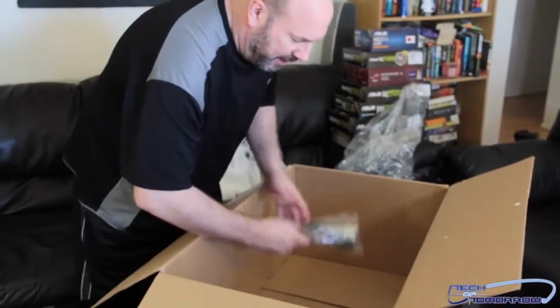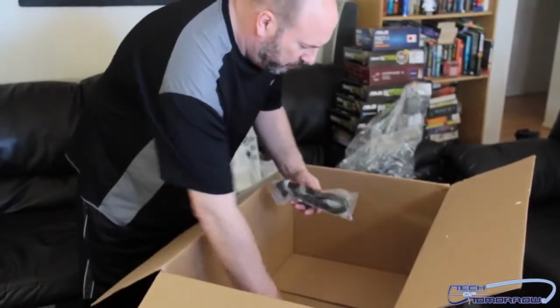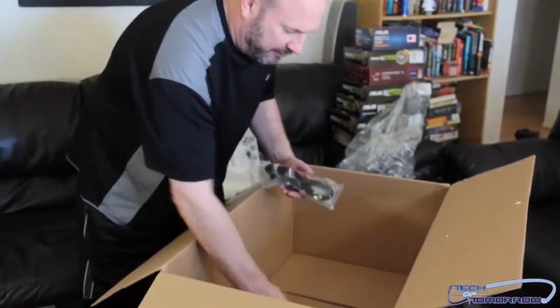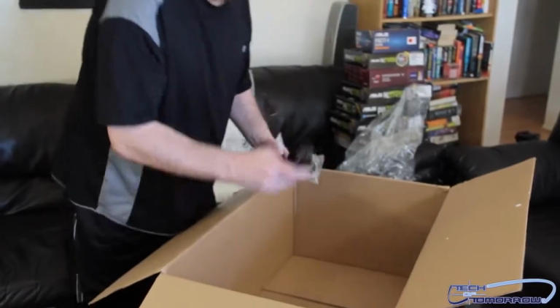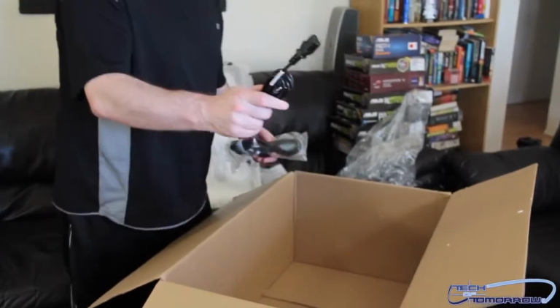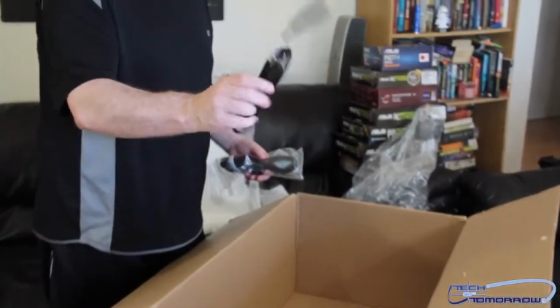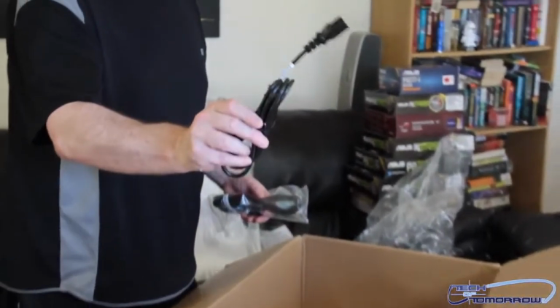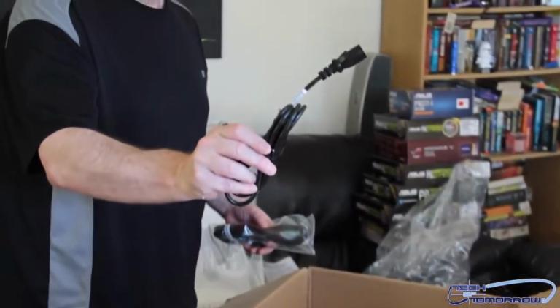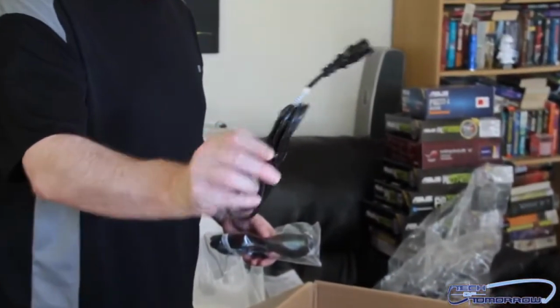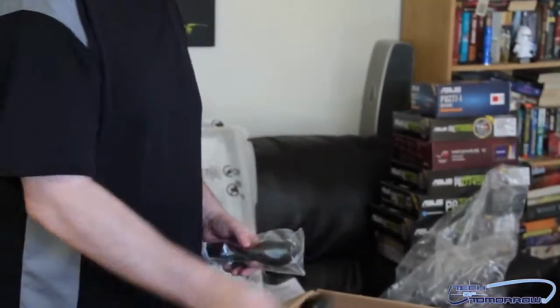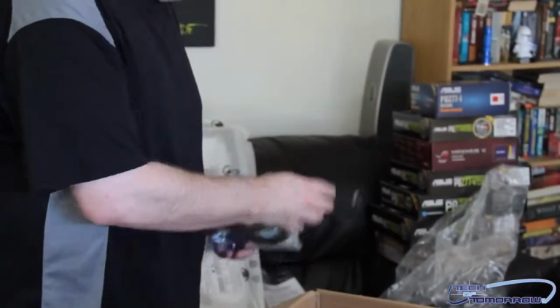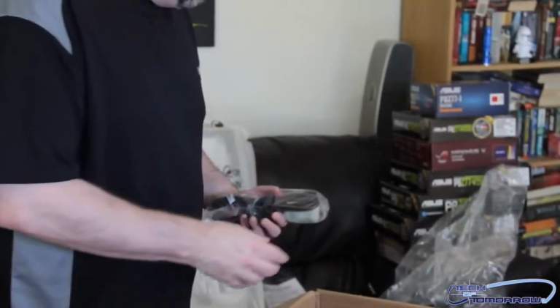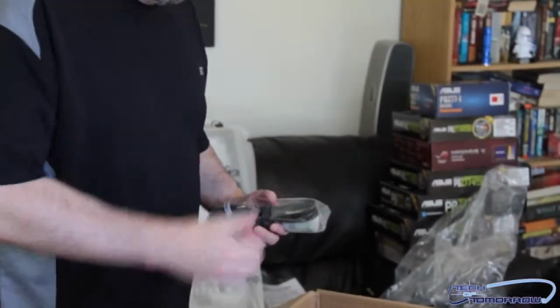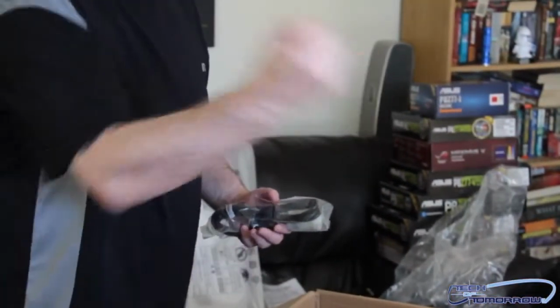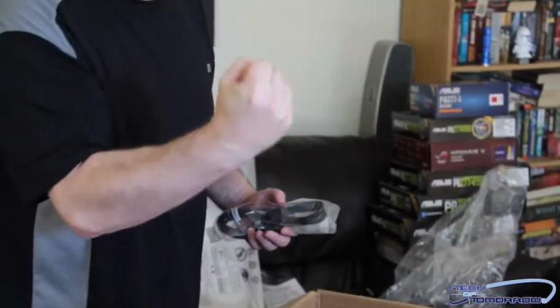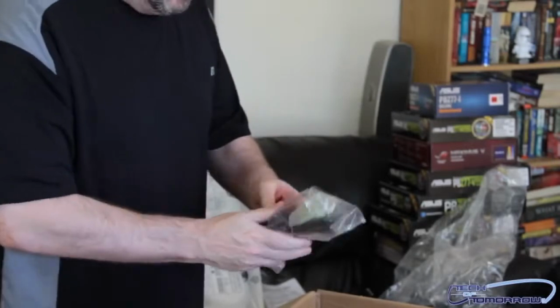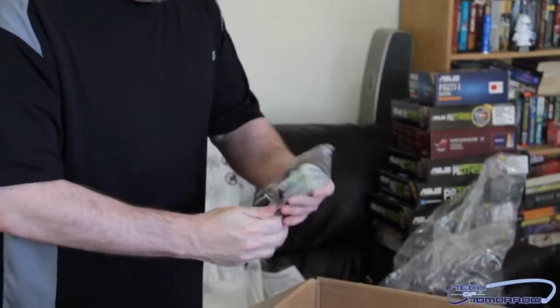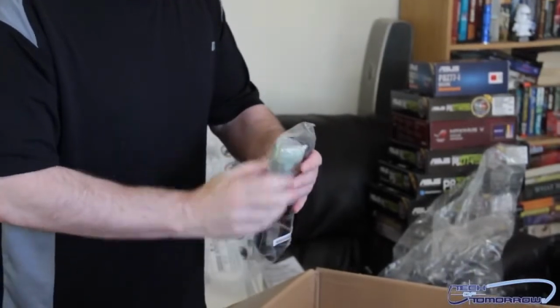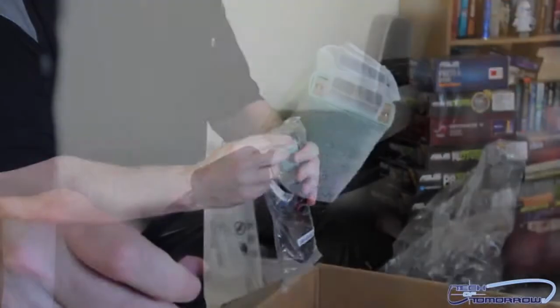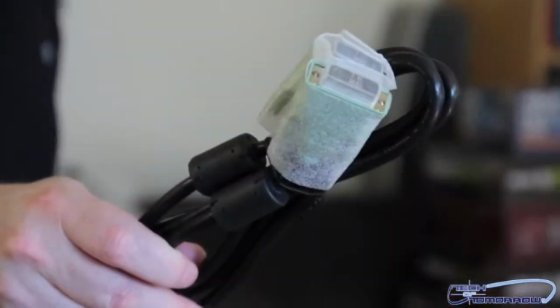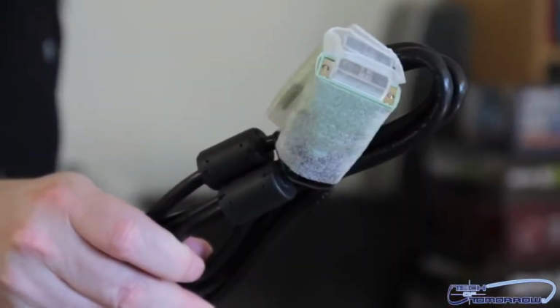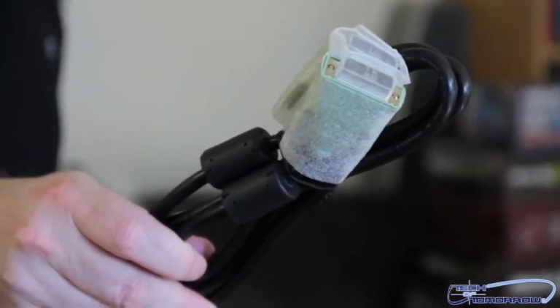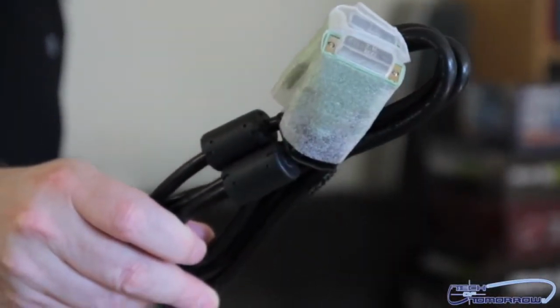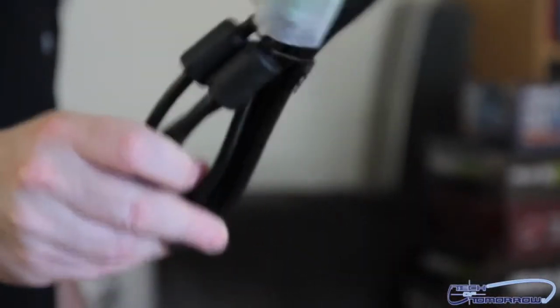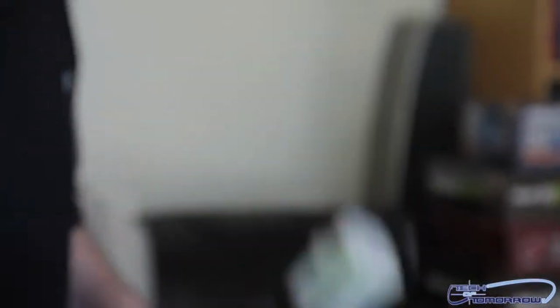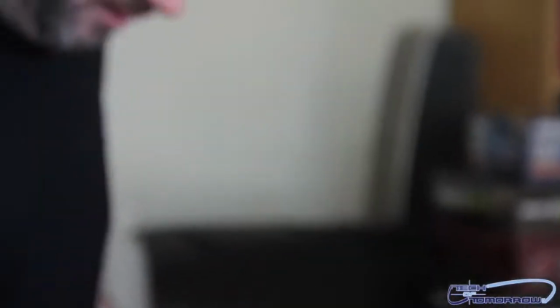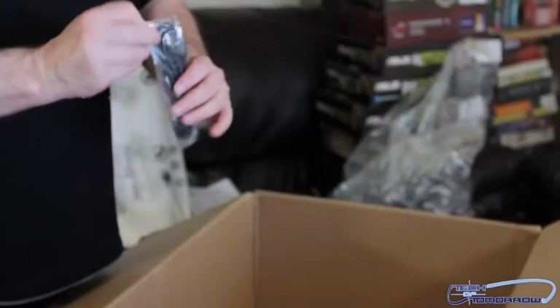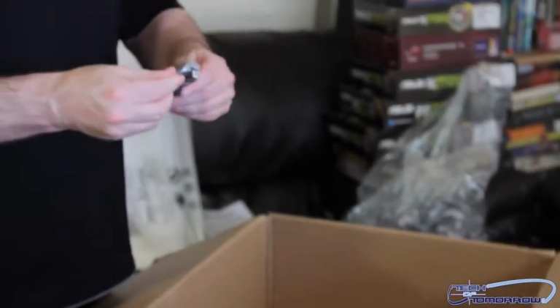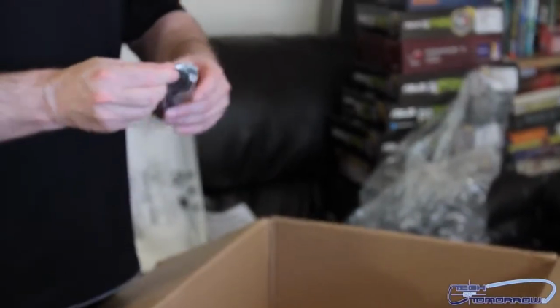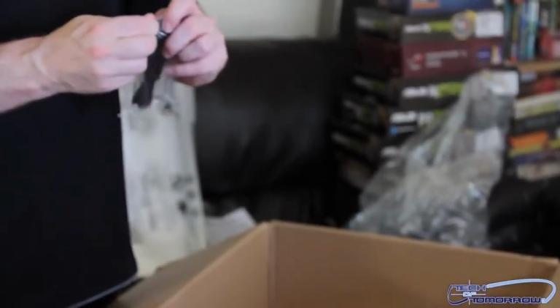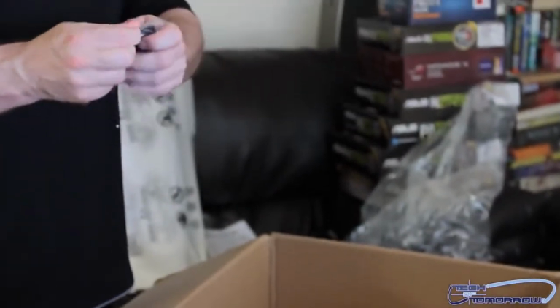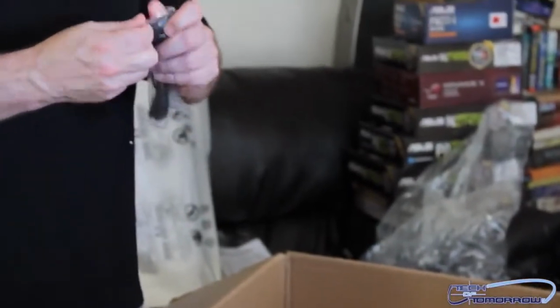We have a power cable. Here we have the DVI cable — you guys know what that is. We also have a USB cable.